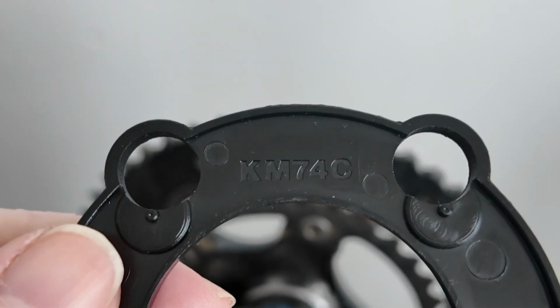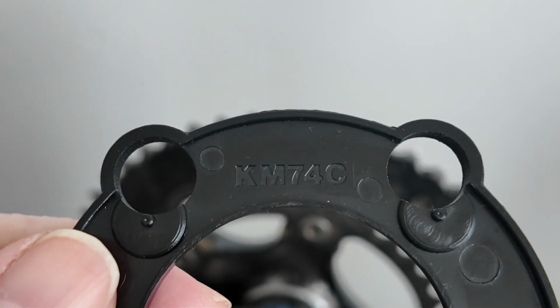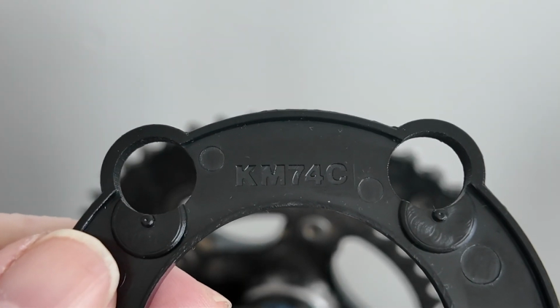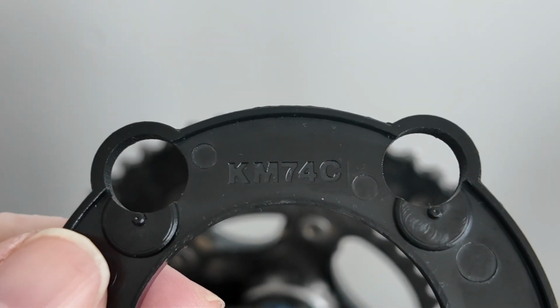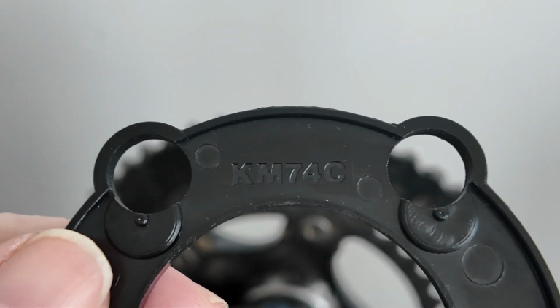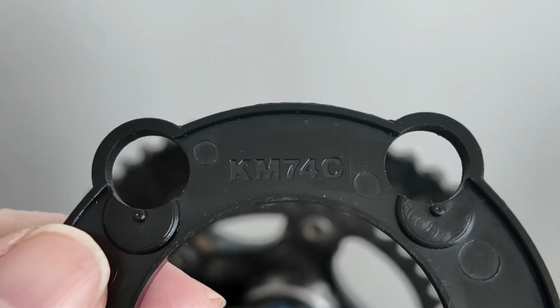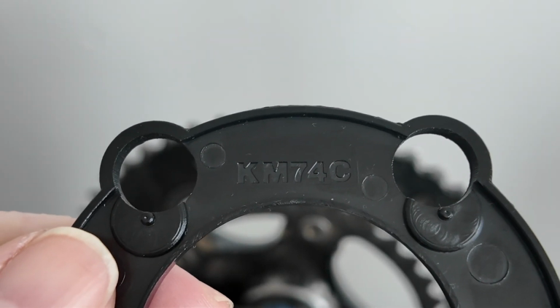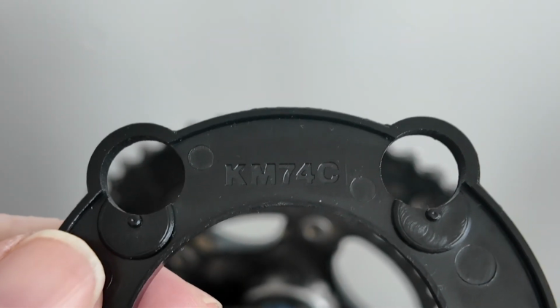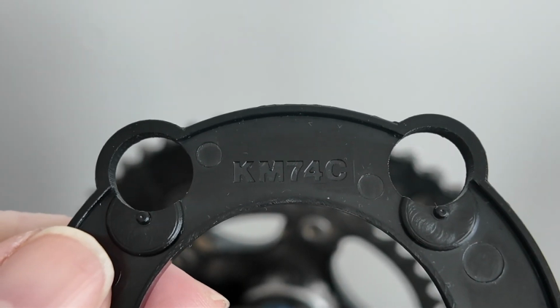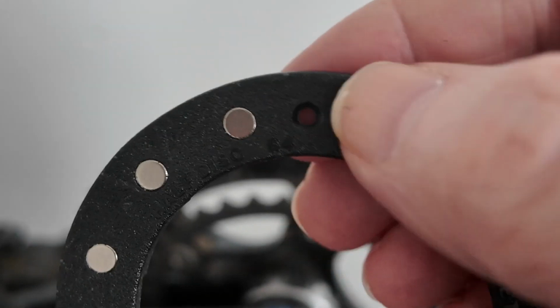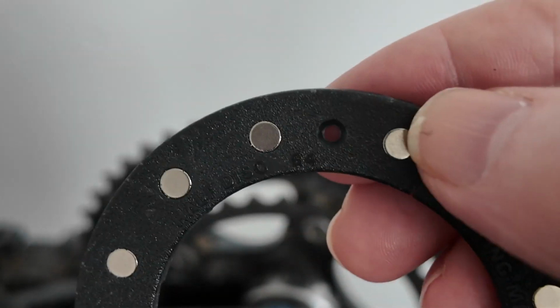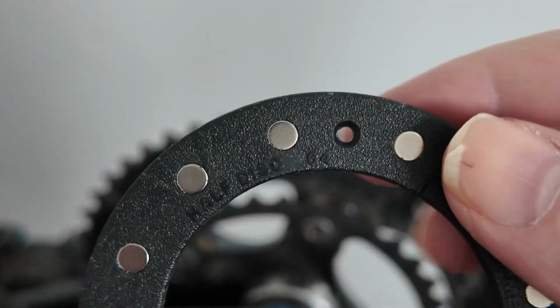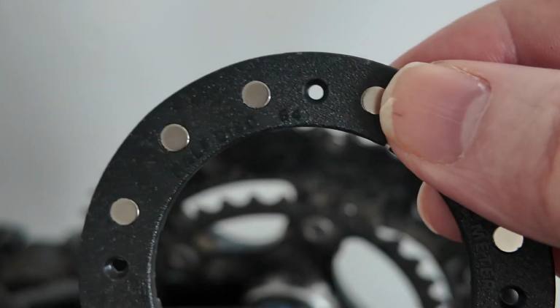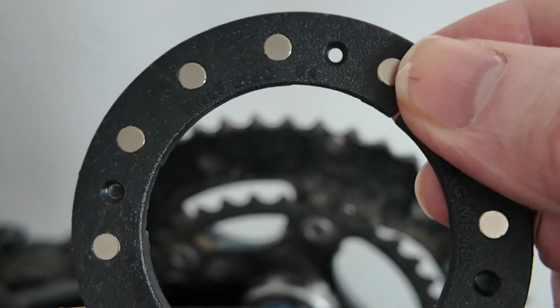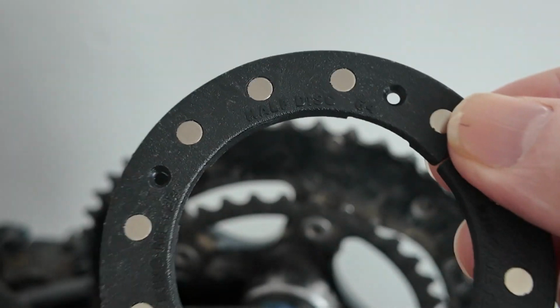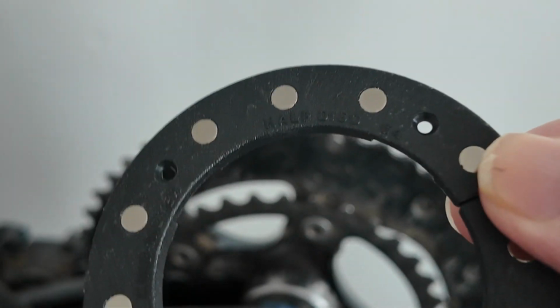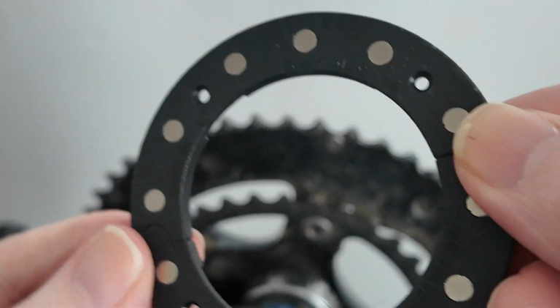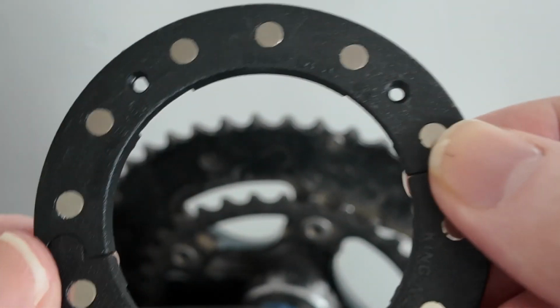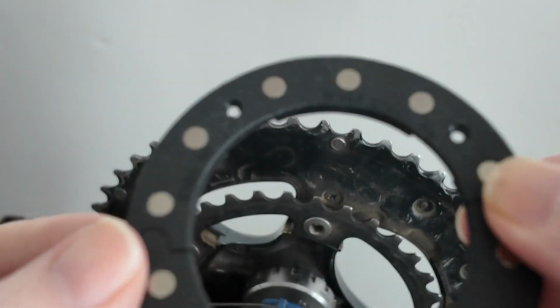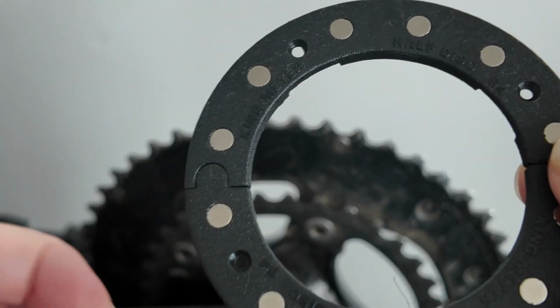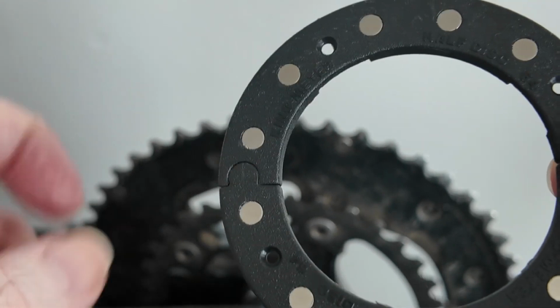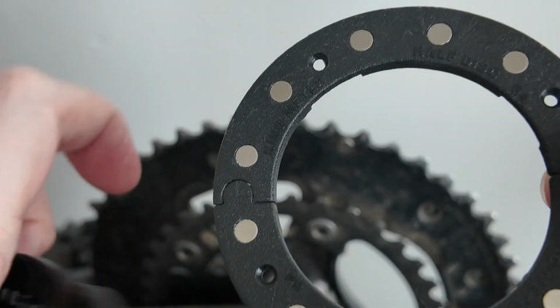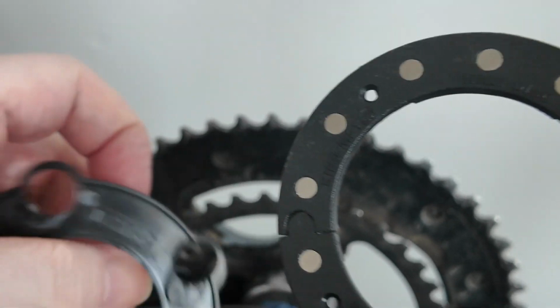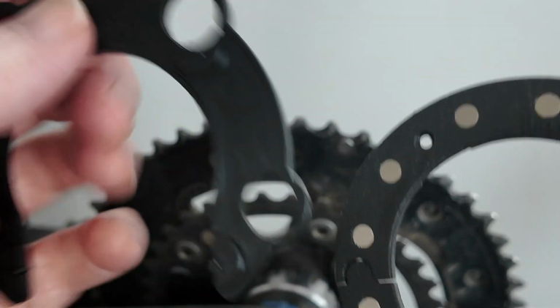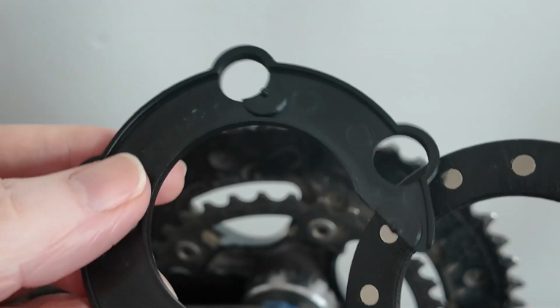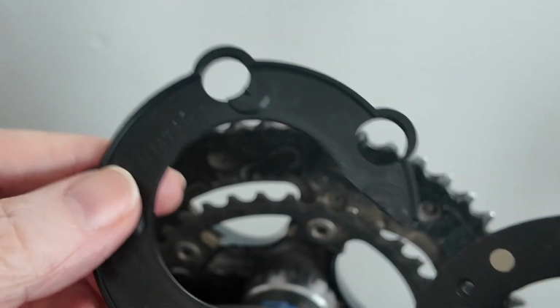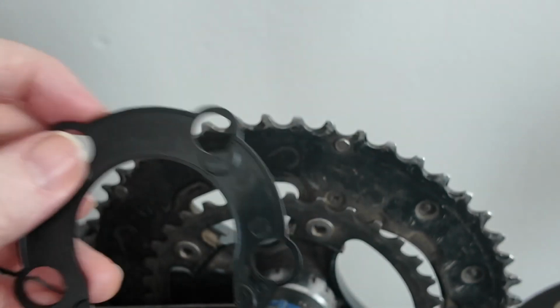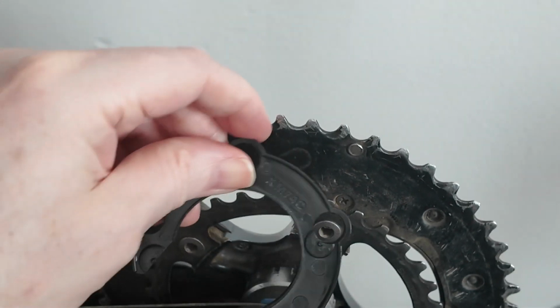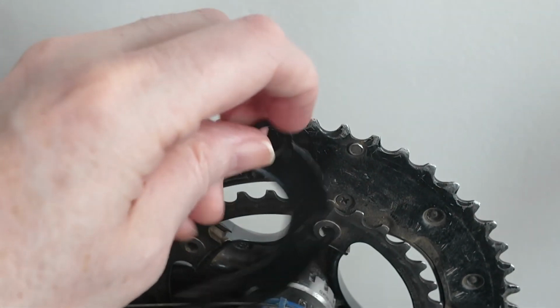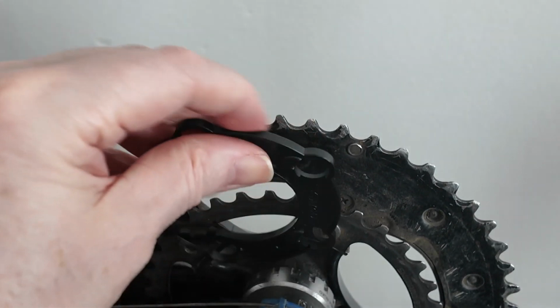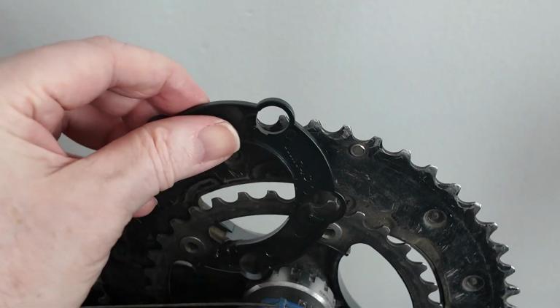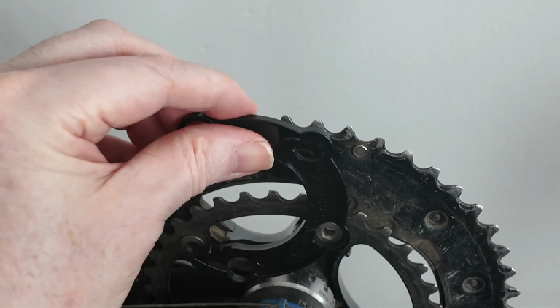The adapter is called KM74C. This has got holes in it — I'm not sure why, maybe to put a zip tie through or something. I'm not even sure how this goes on. Do I need to take these bolts off? Probably.